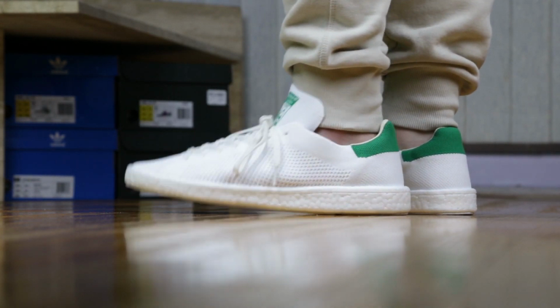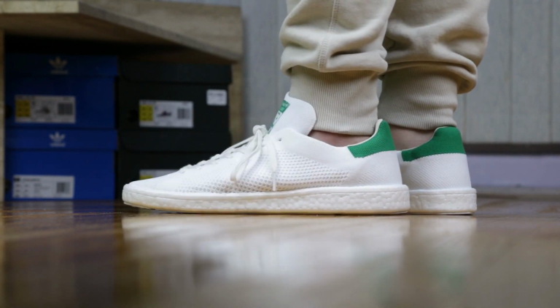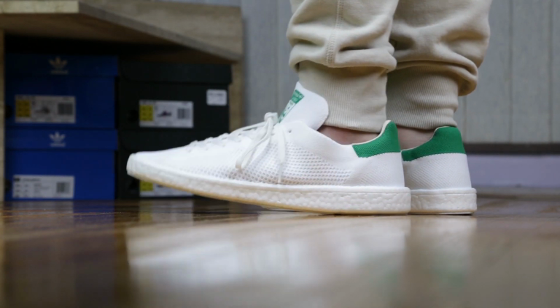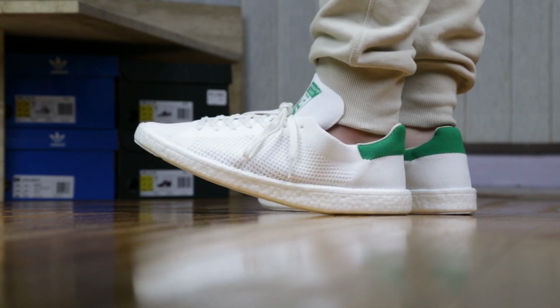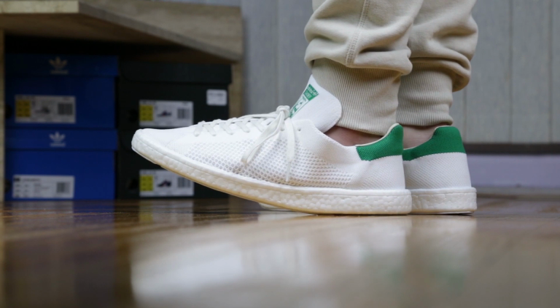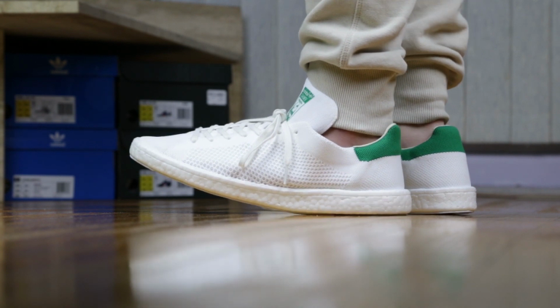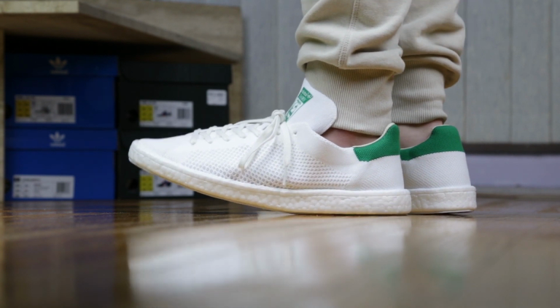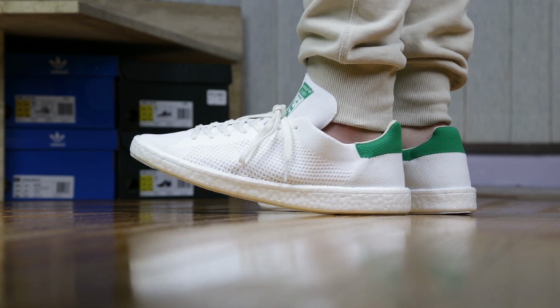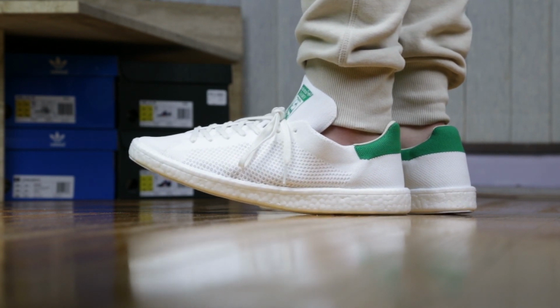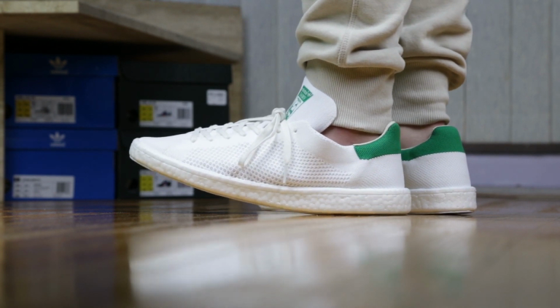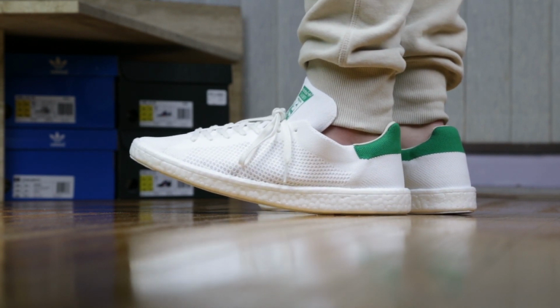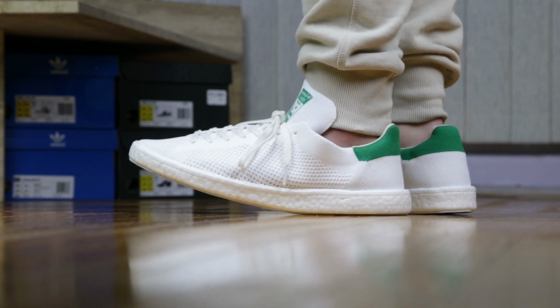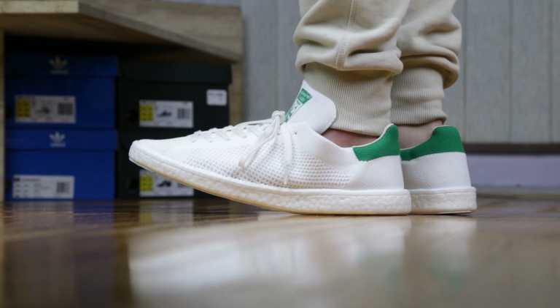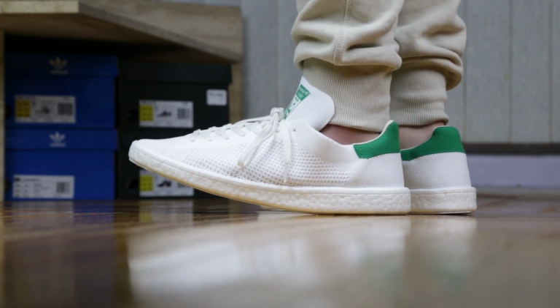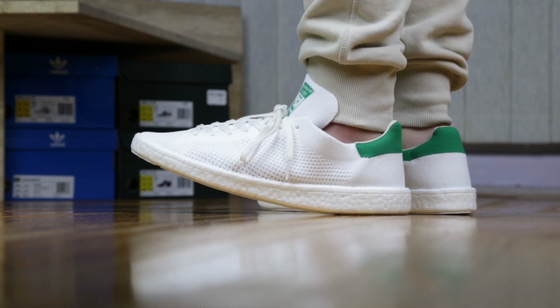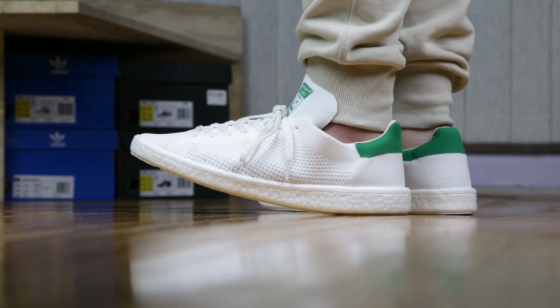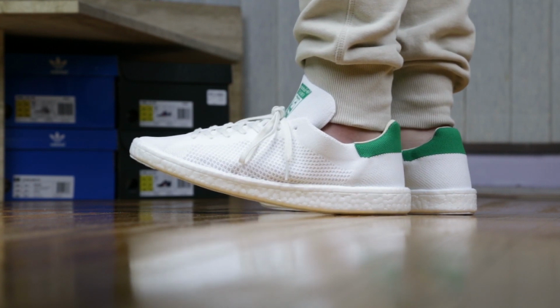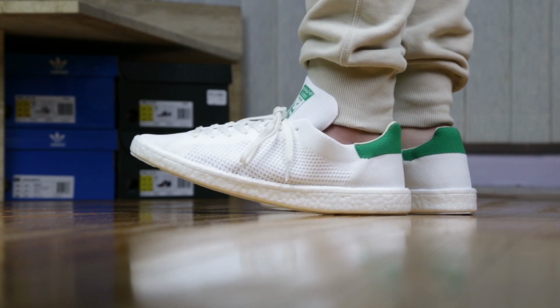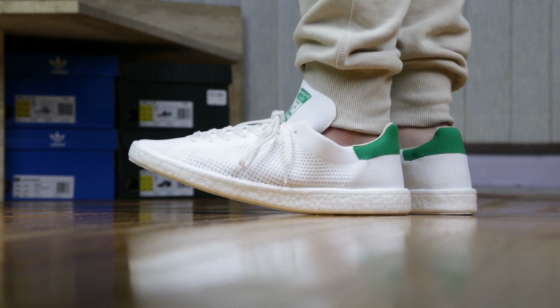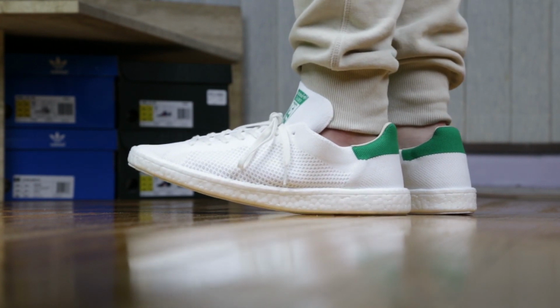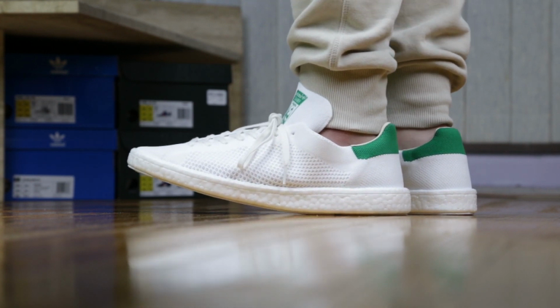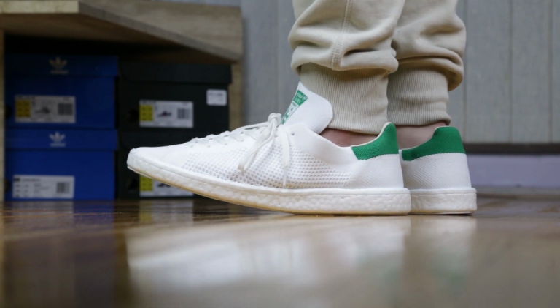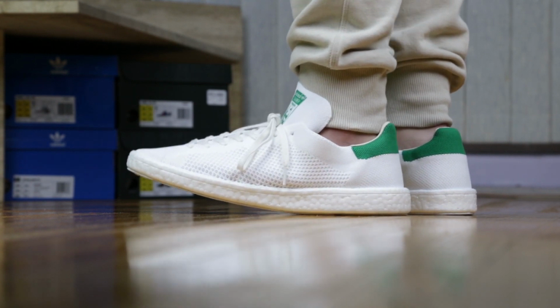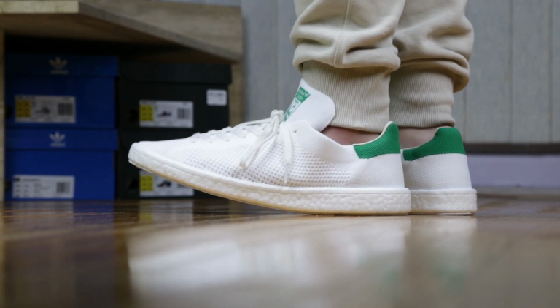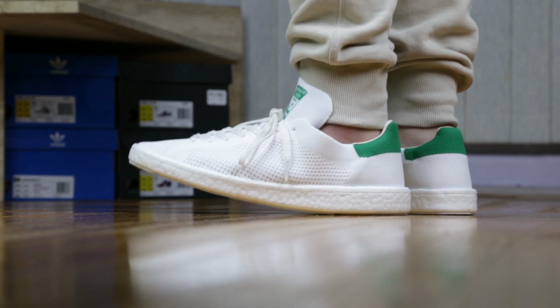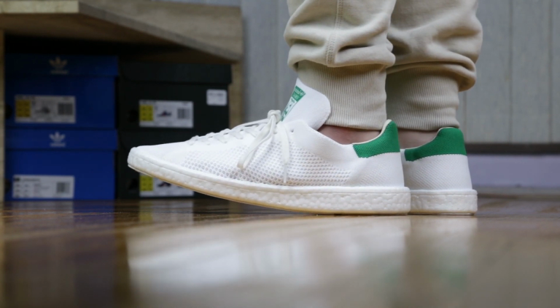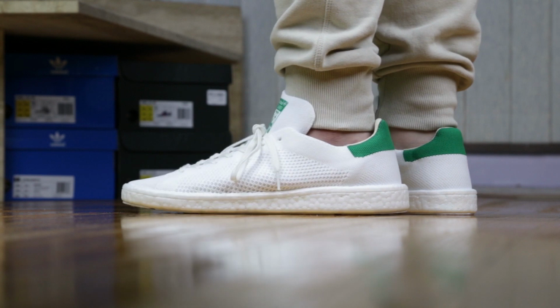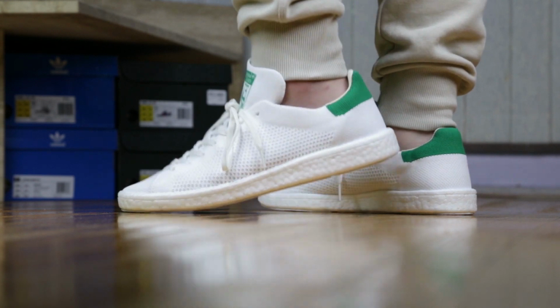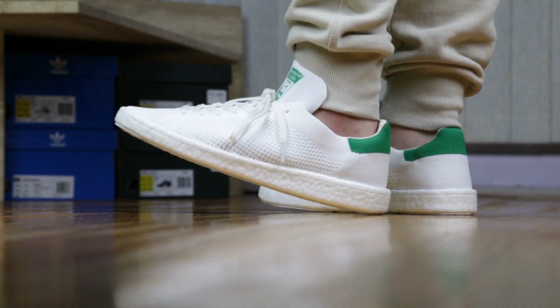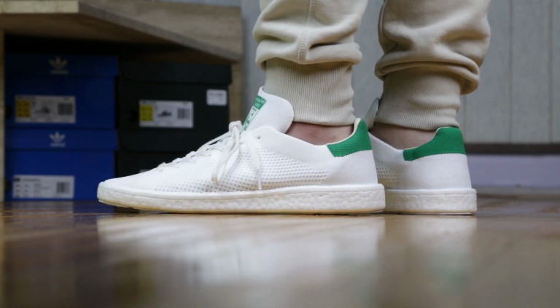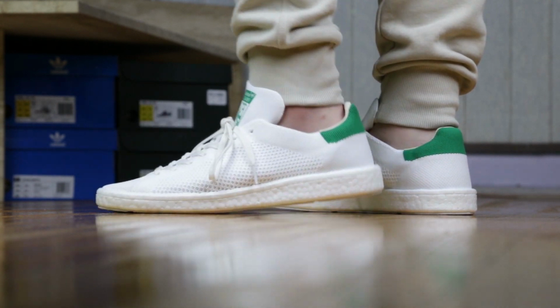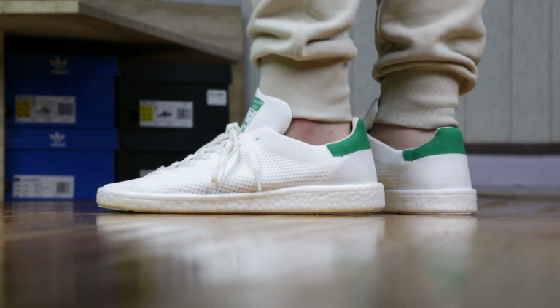Upper-wise, you can't go wrong with Prime Knit. It fits just like a sock and expands with your feet, so it is very comfortably designed, especially for the warmer months. Price-wise, these were $190 Canadian before tax — $30 more than the Stan Smith Boost without Prime Knit.